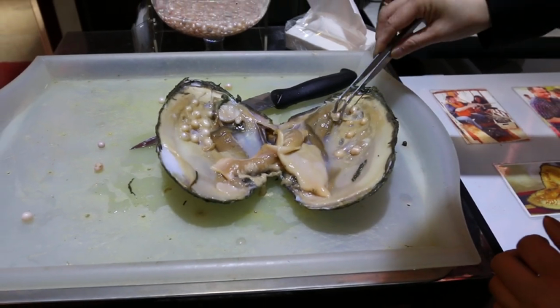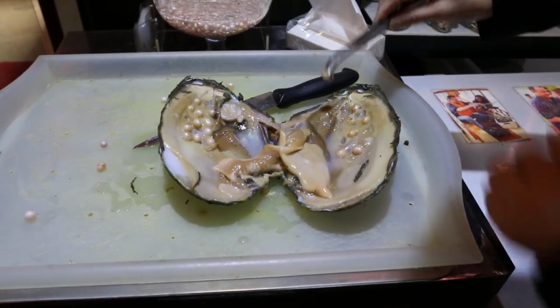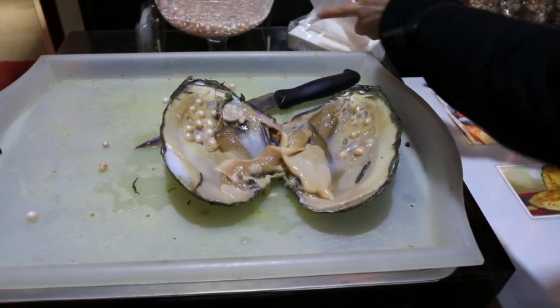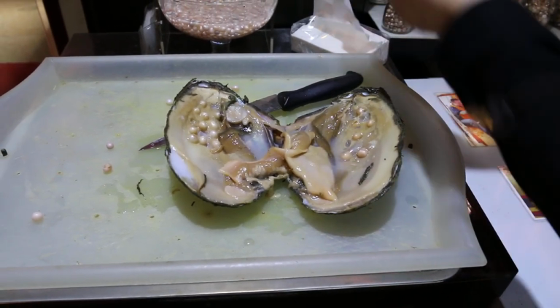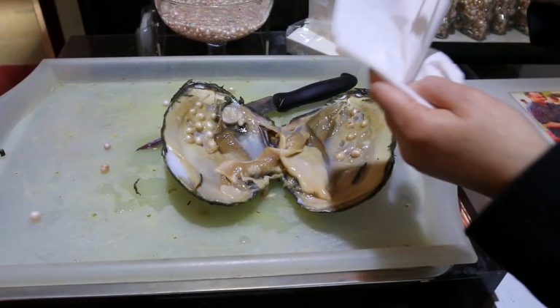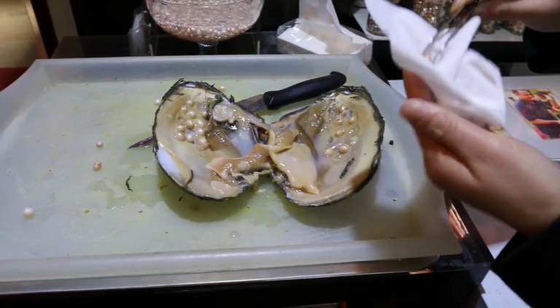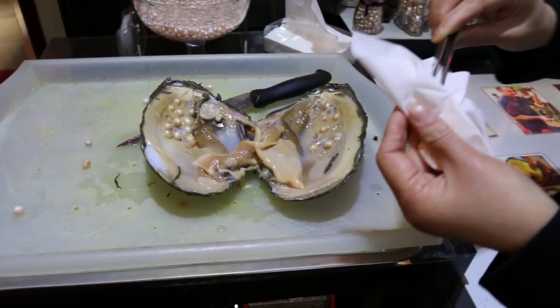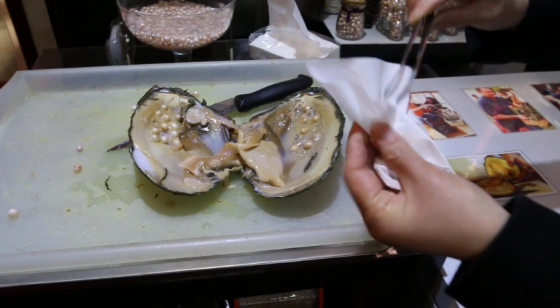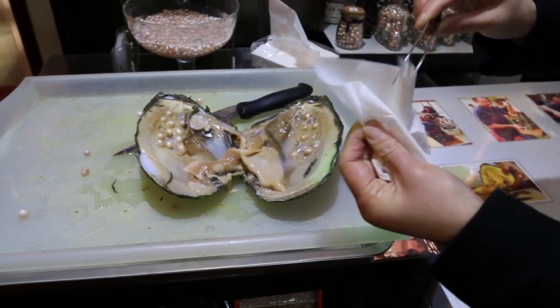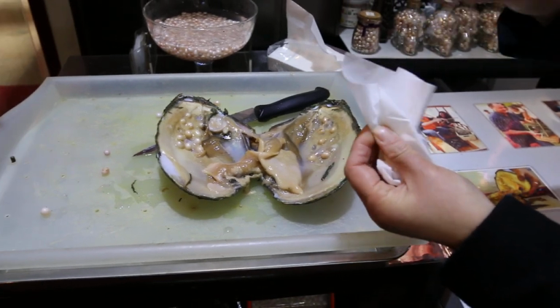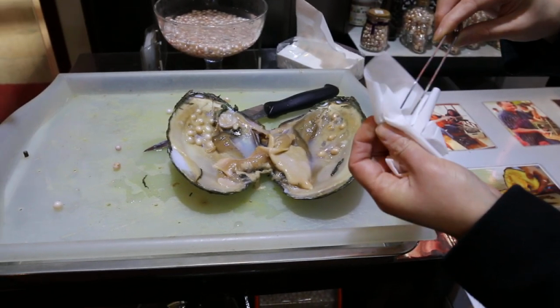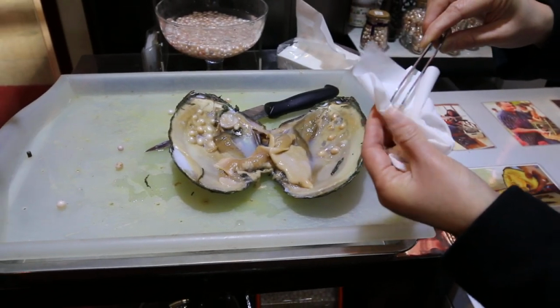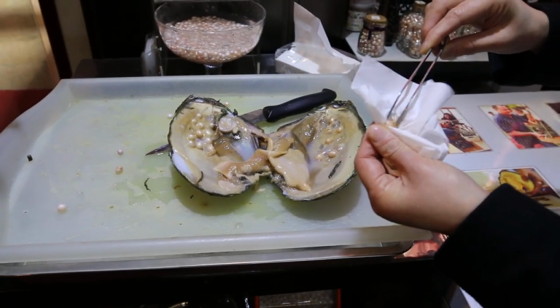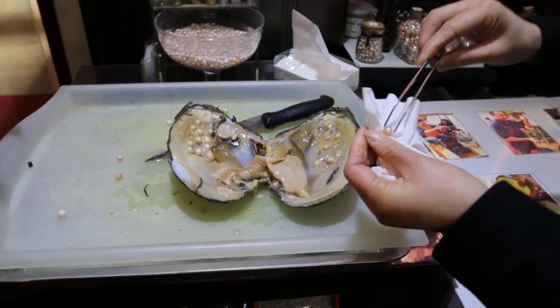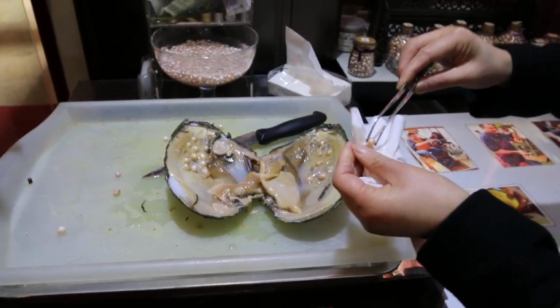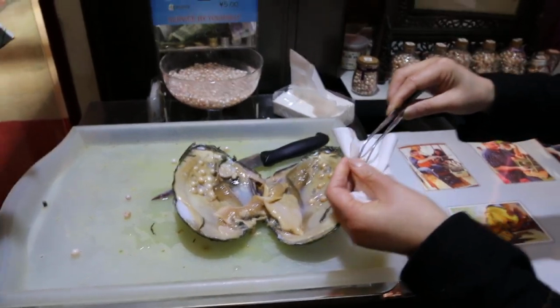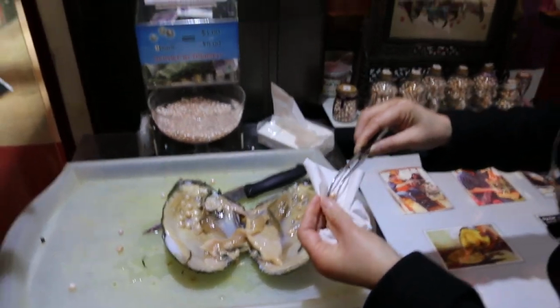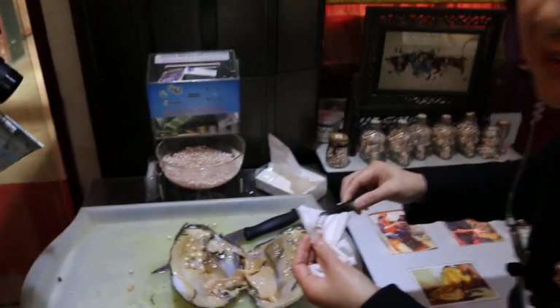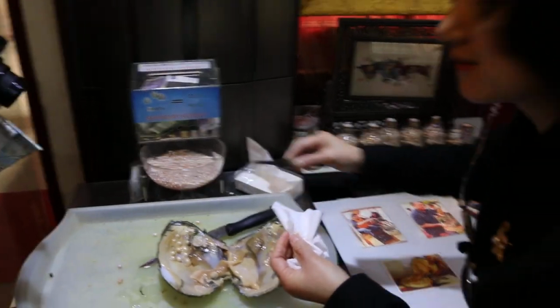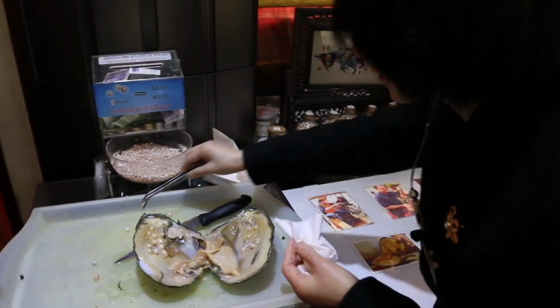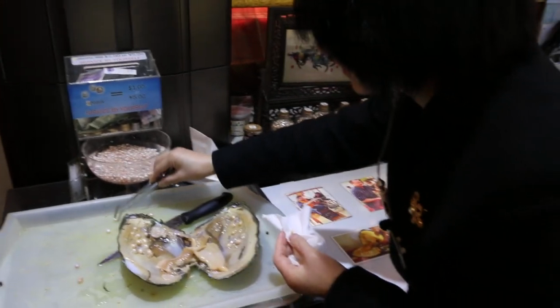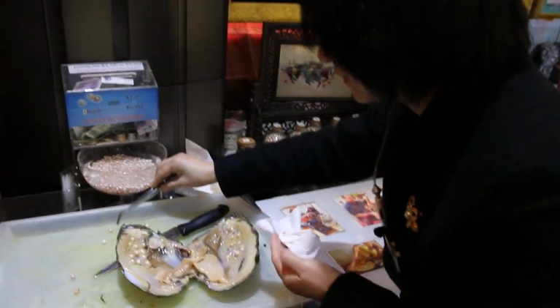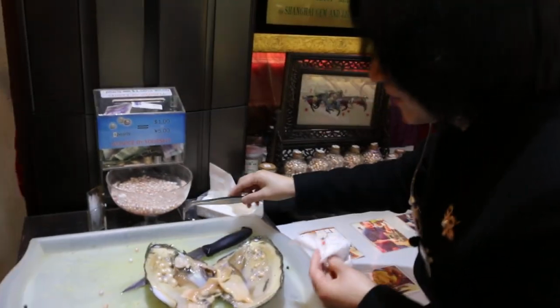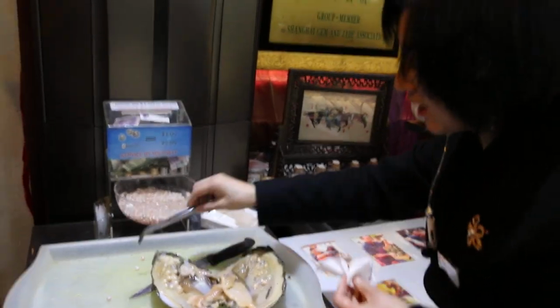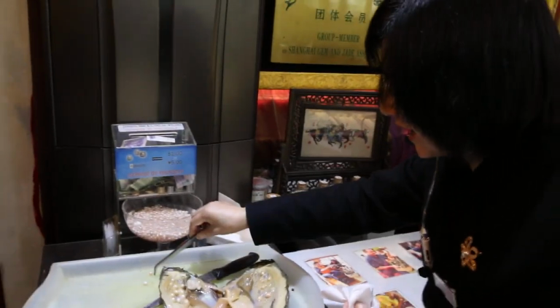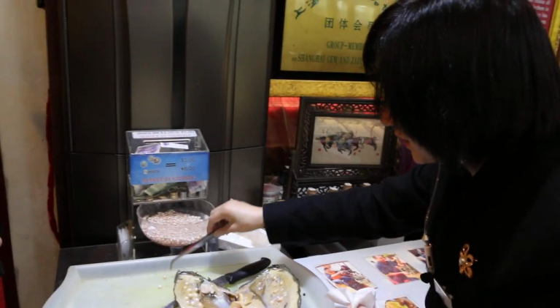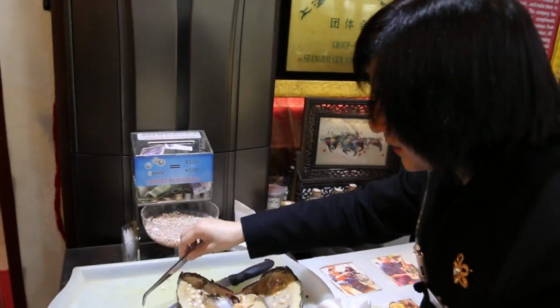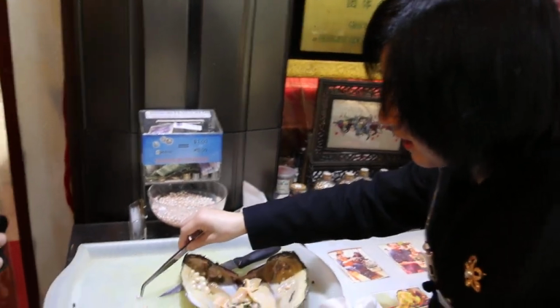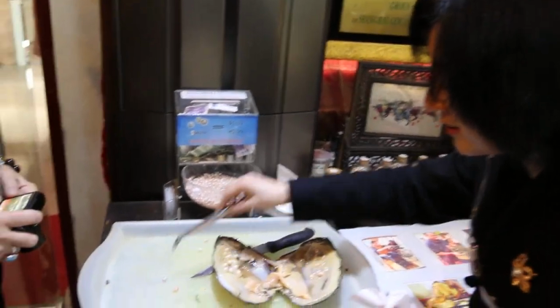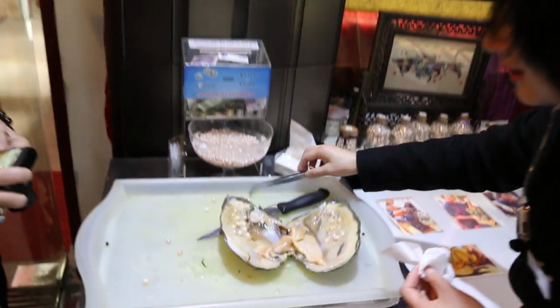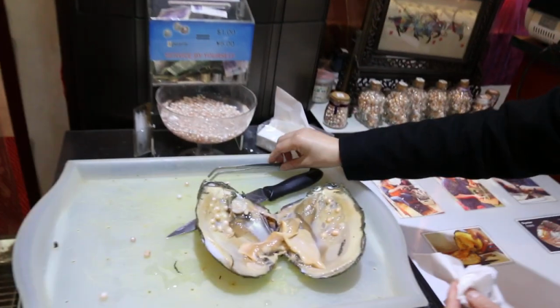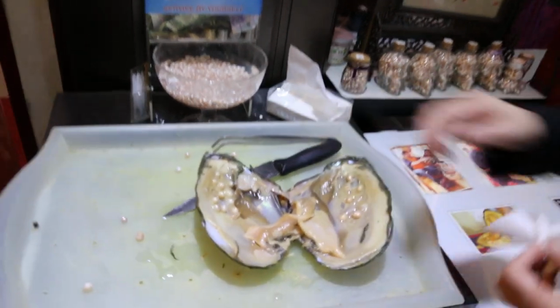One oyster has many pearls. Yes, it's a freshwater pearl. Ocean pearl only has one, but this one is in the river. Like white, pink, purple — all this color is a natural color.